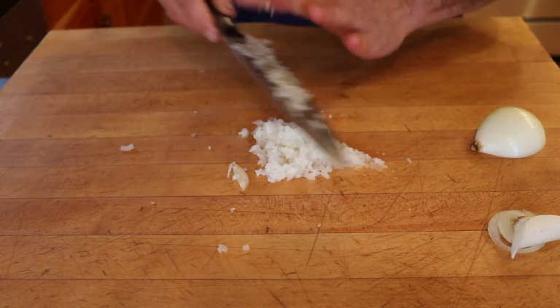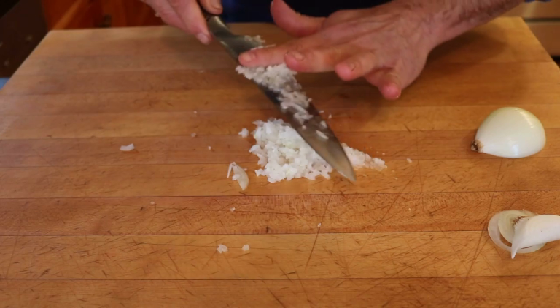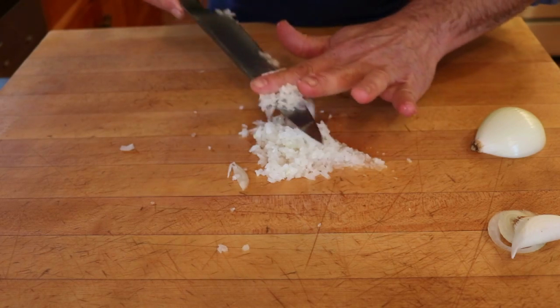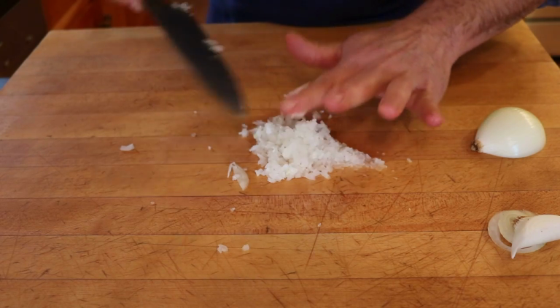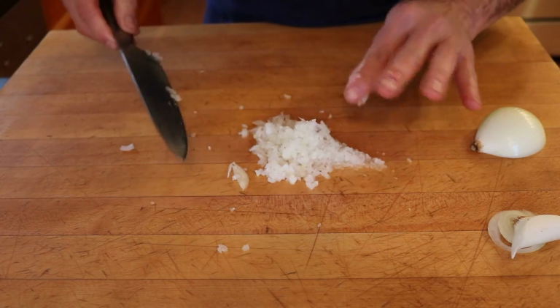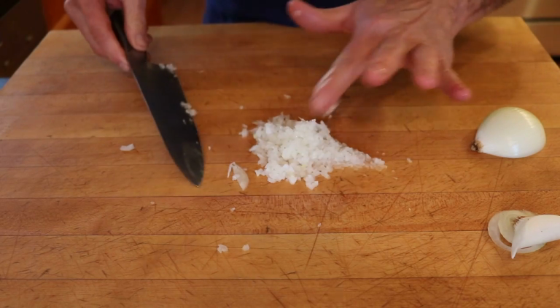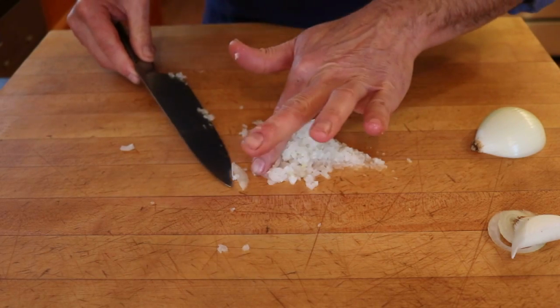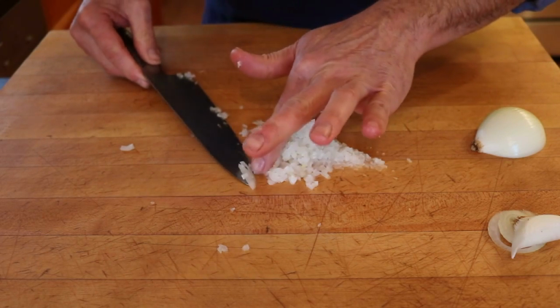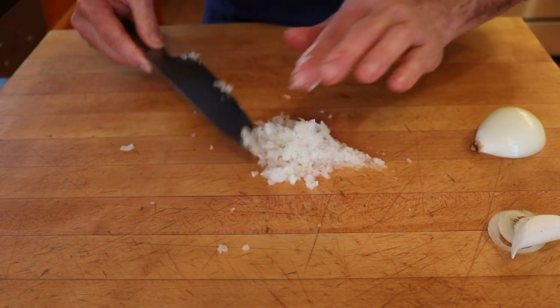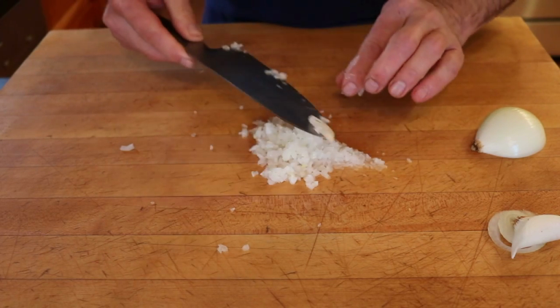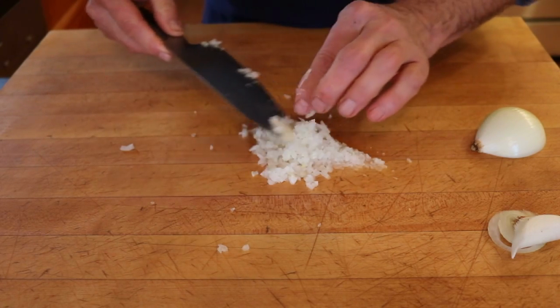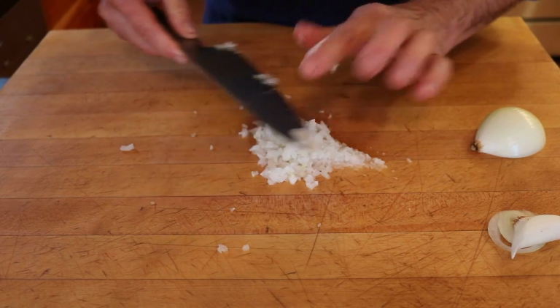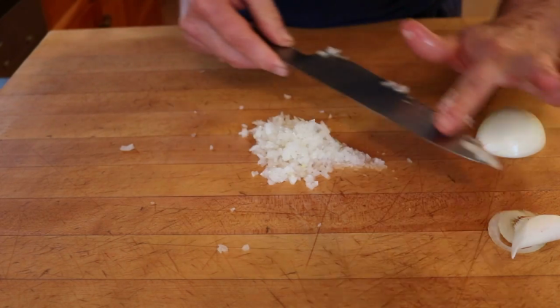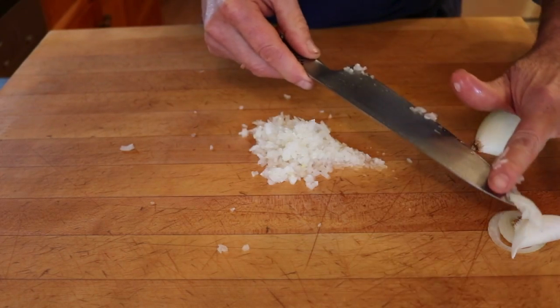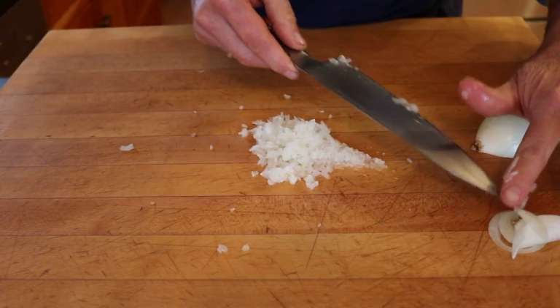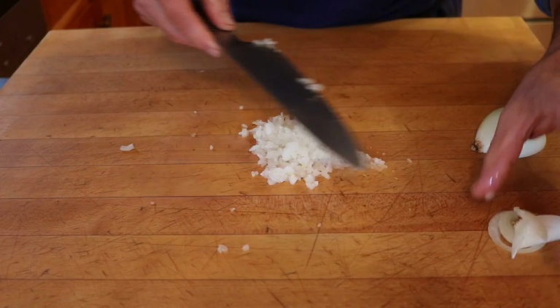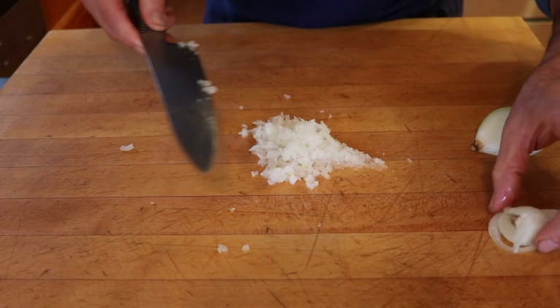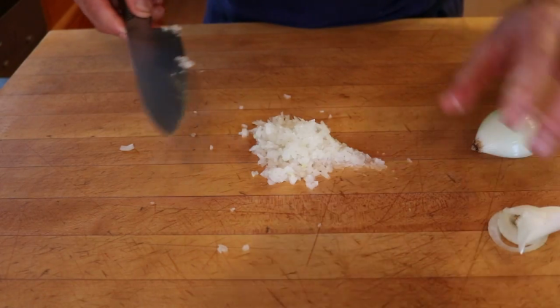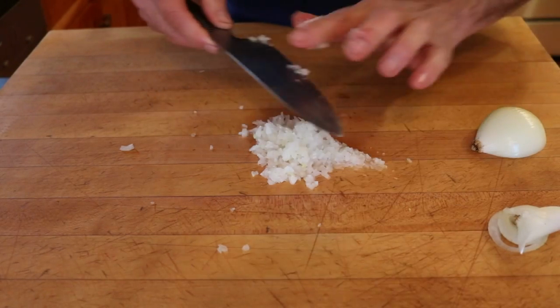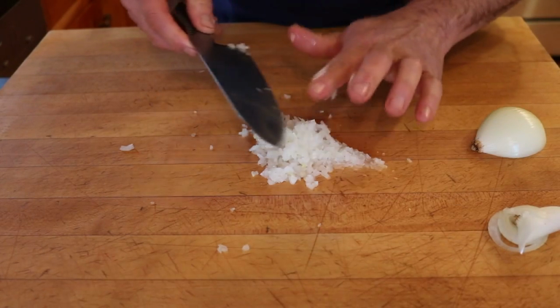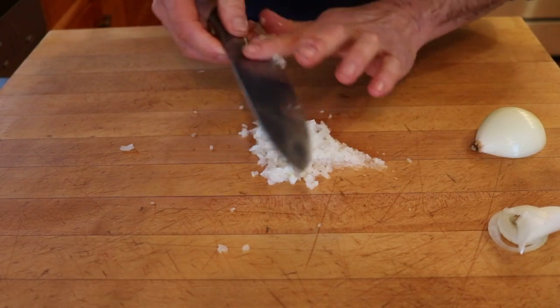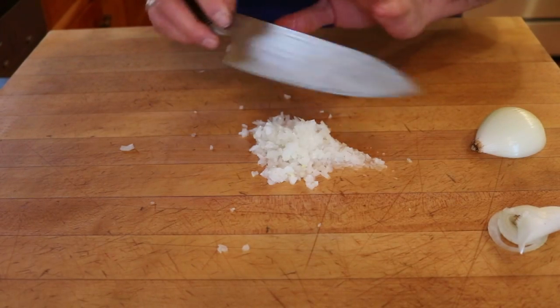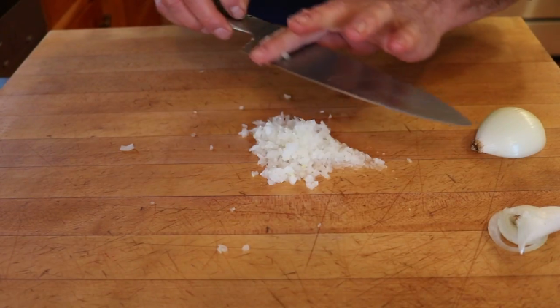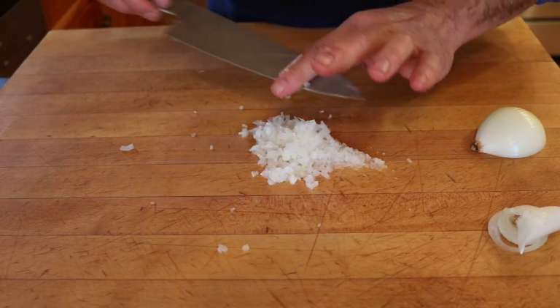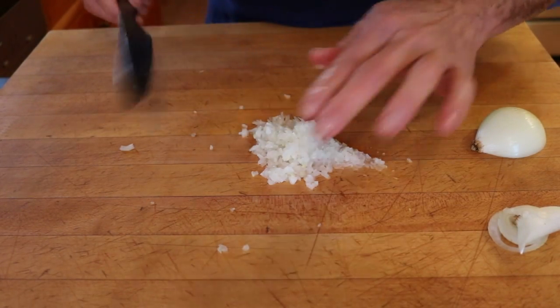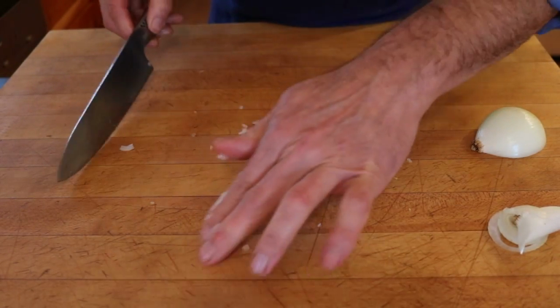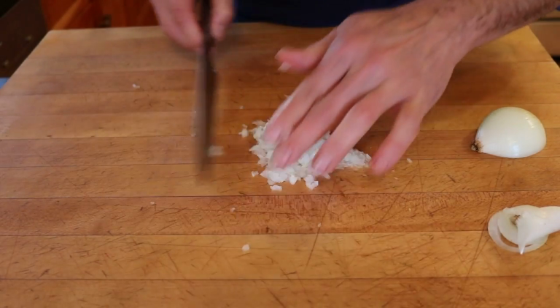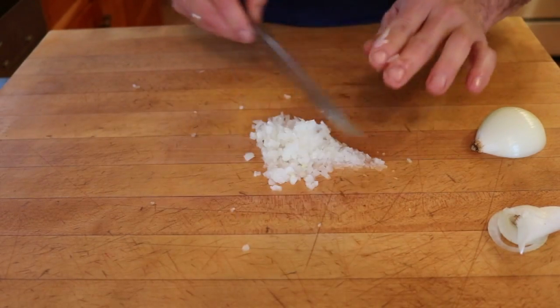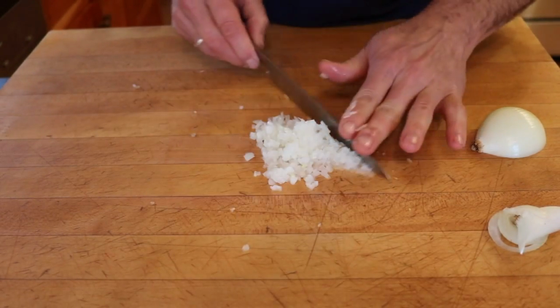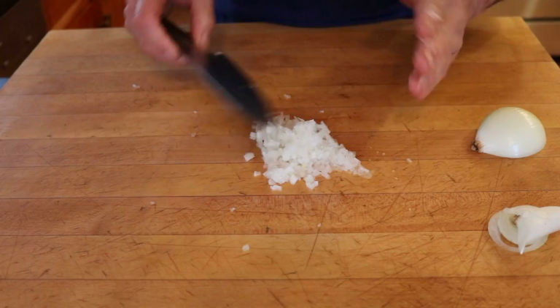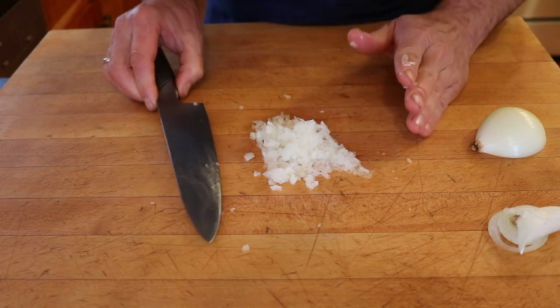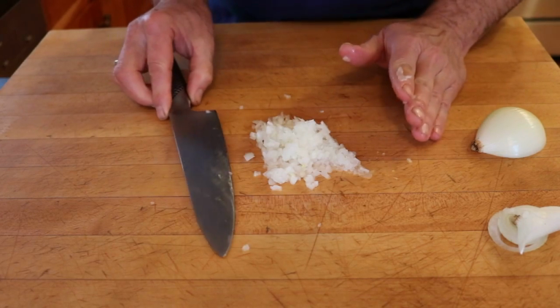If you do have a piece that seems a little out of sorts, you can put it aside and use it for your court bouillon, your mirepoix, or for flavoring some broth that you're making. And then basically, this is what you come up with.